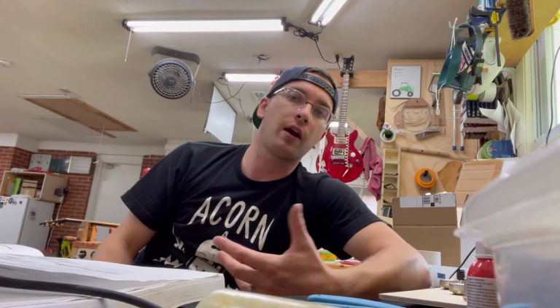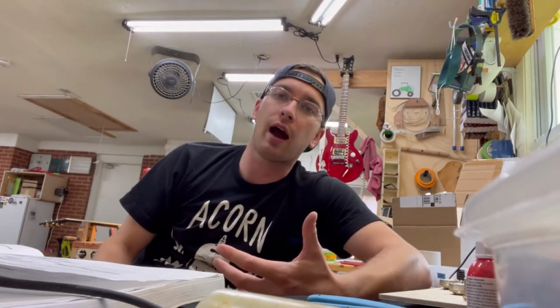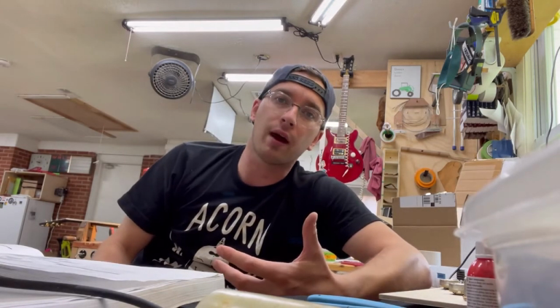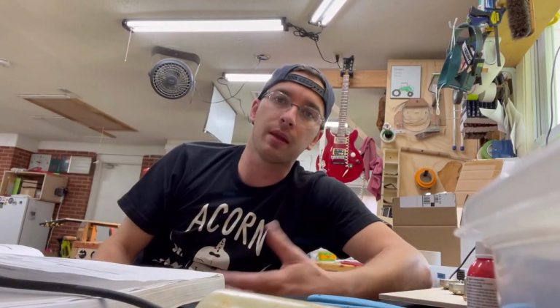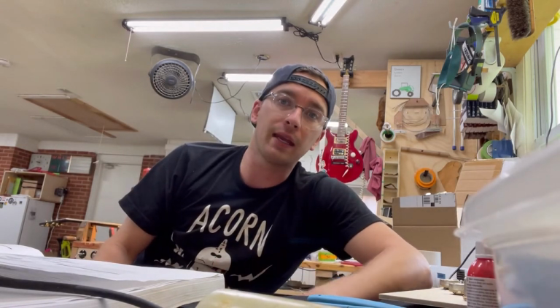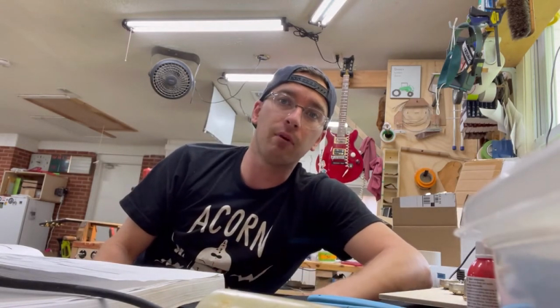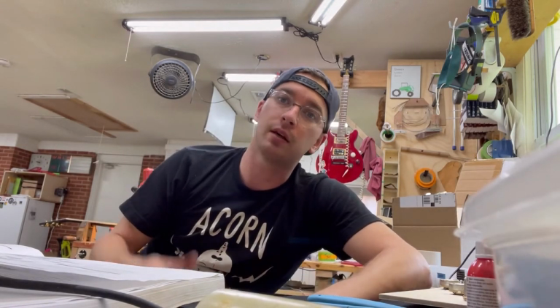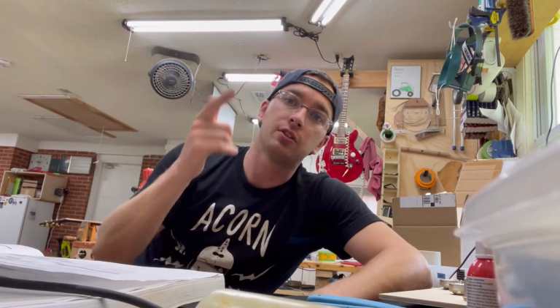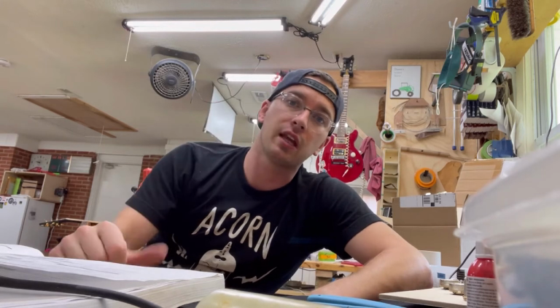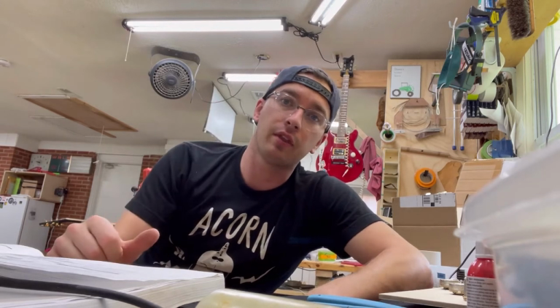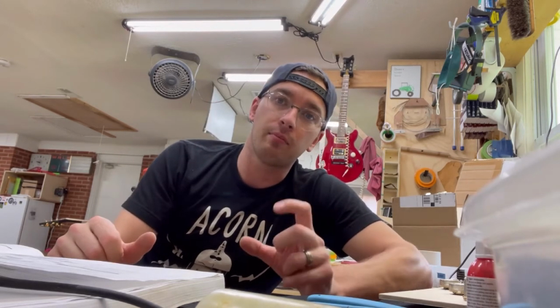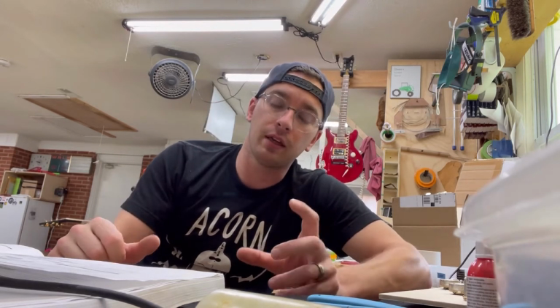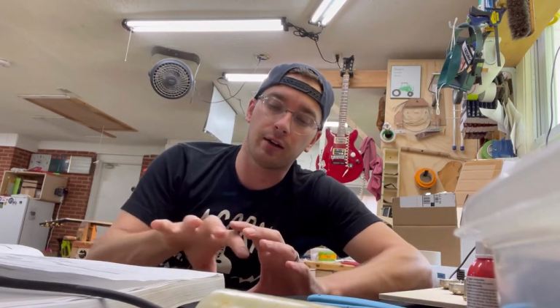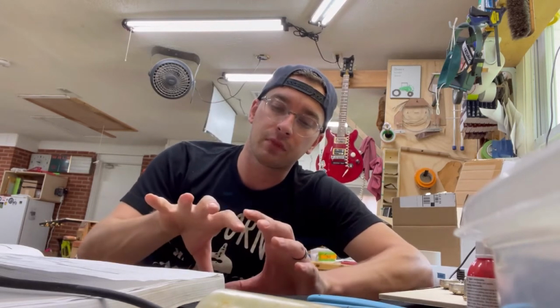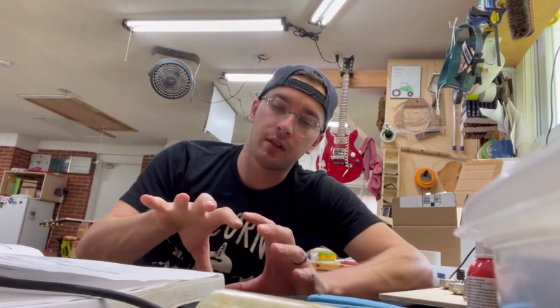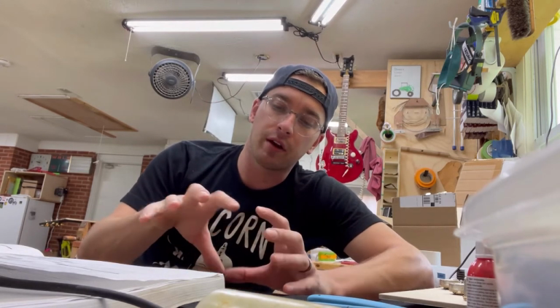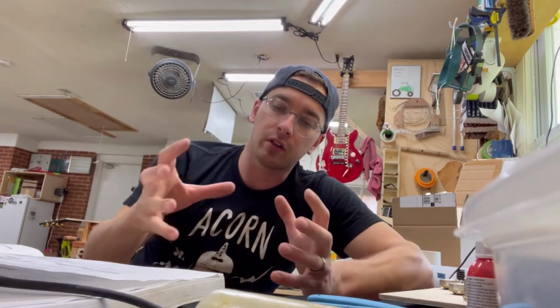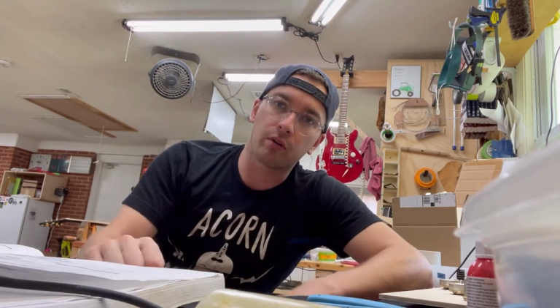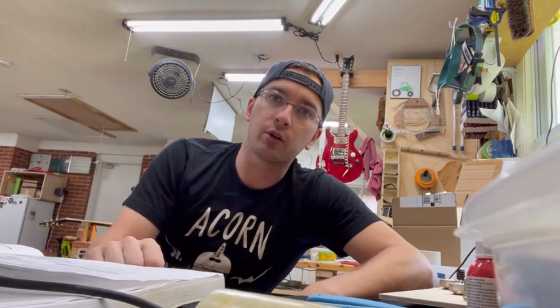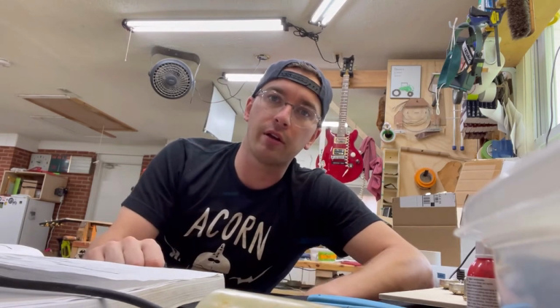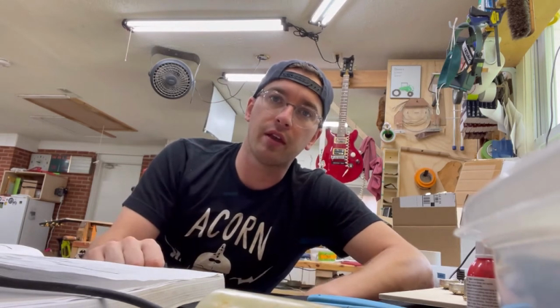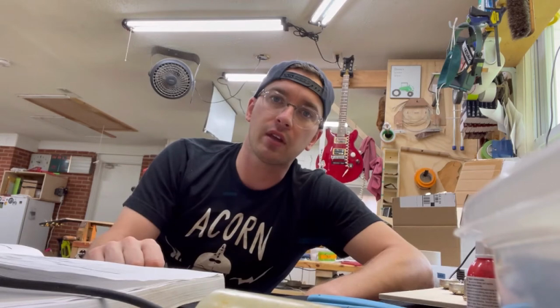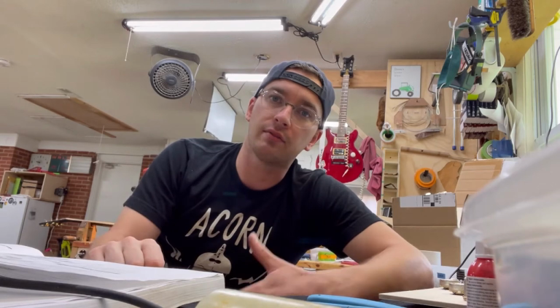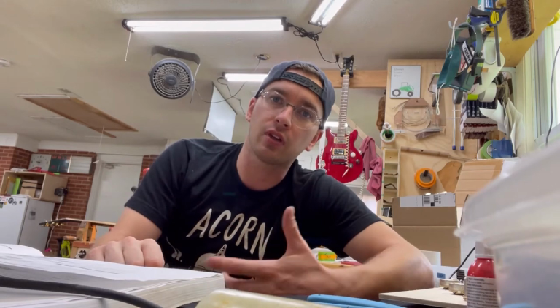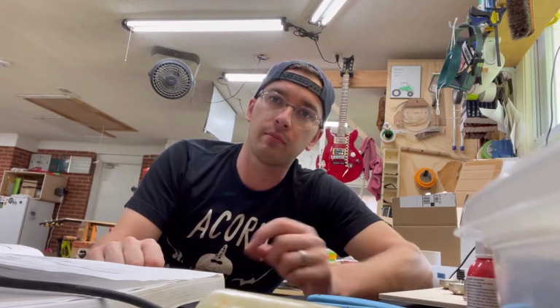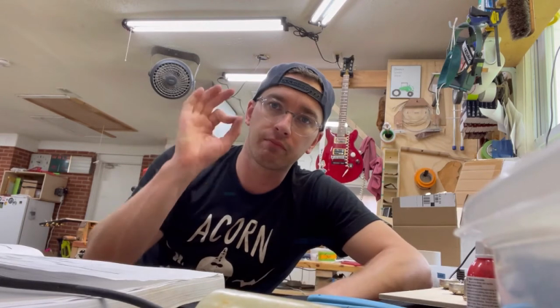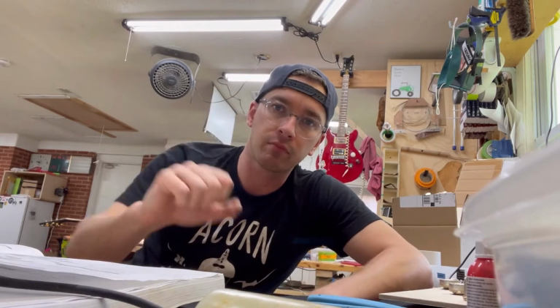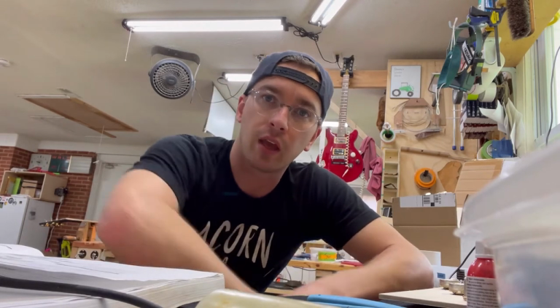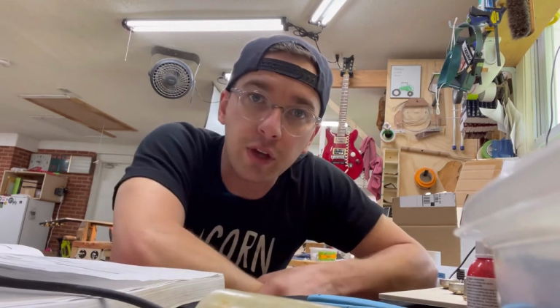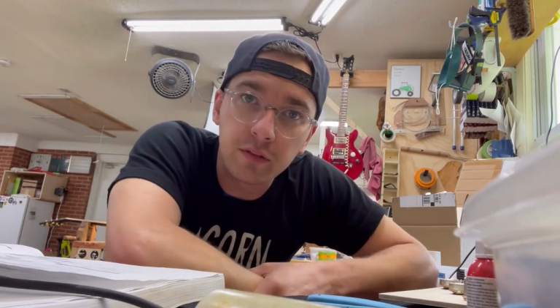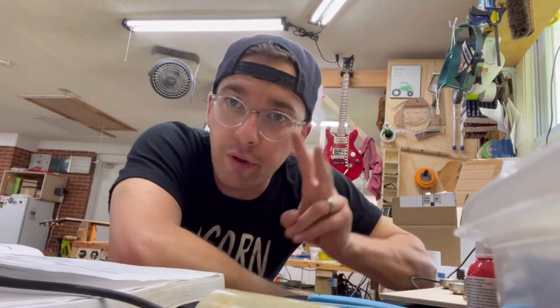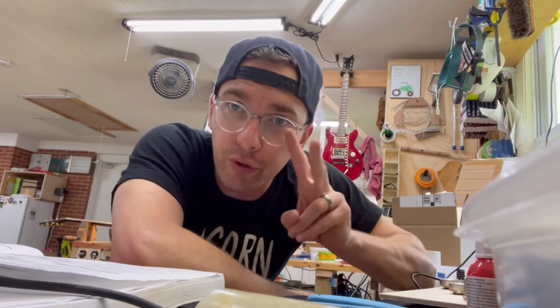Wiring hollow bodies can be a pain in the butt, but just stay with it. Be very deliberate on how you're wiring things, take your time, and you'll get it. Deuces.